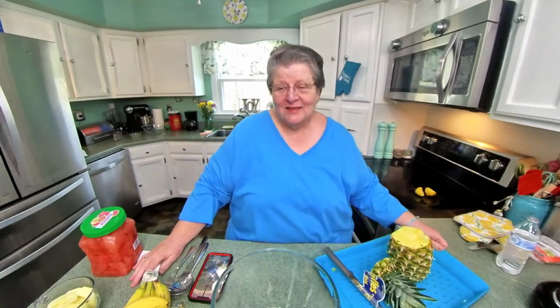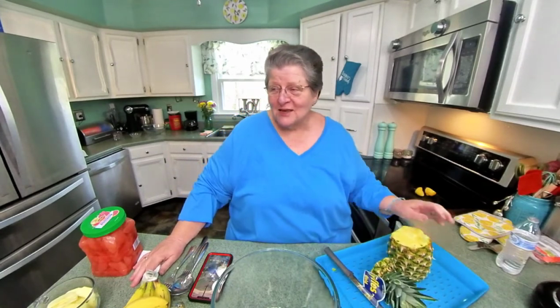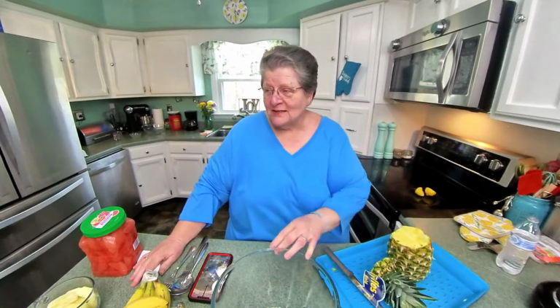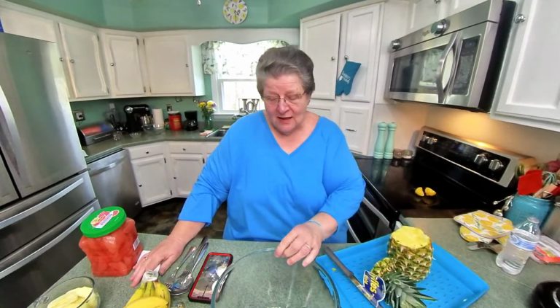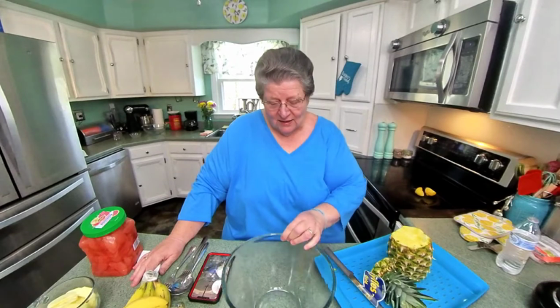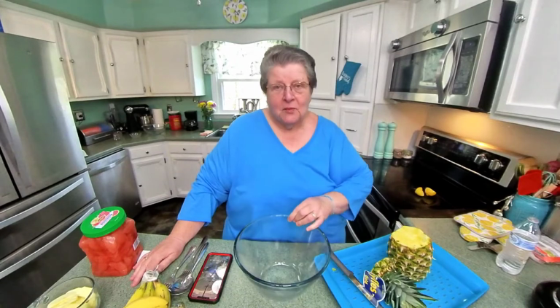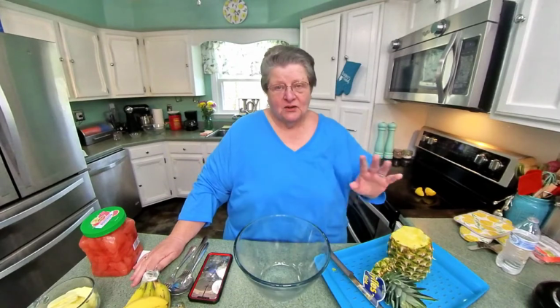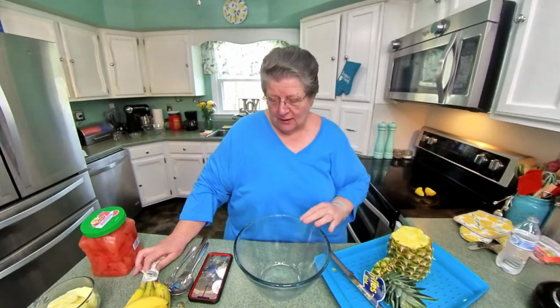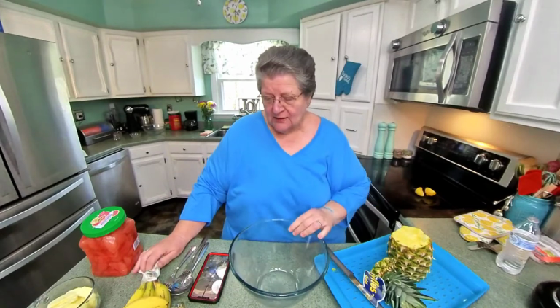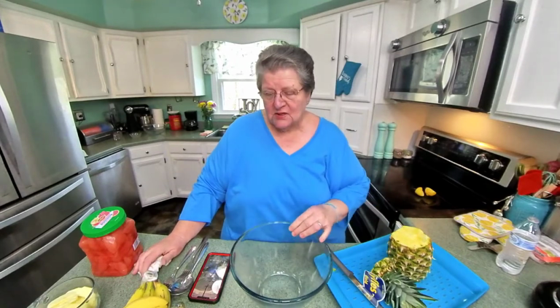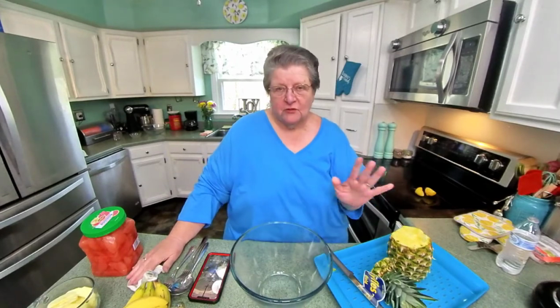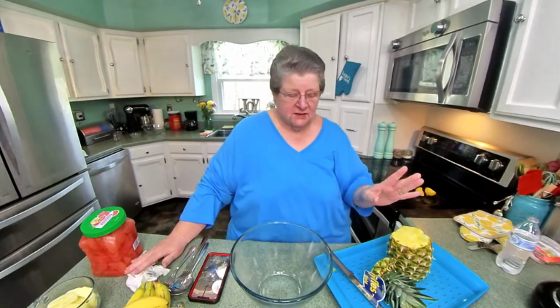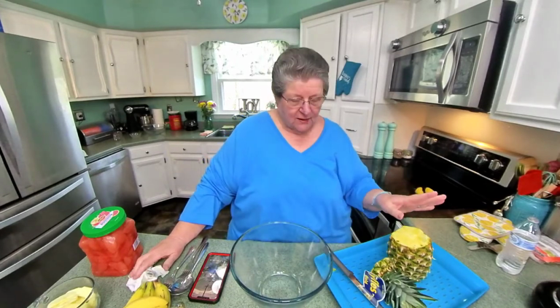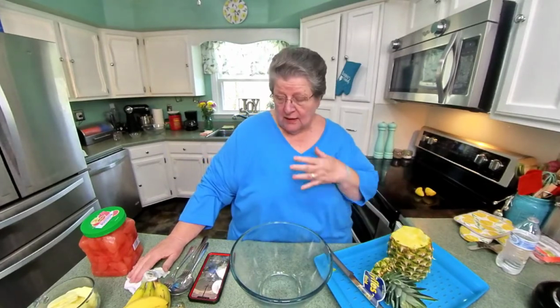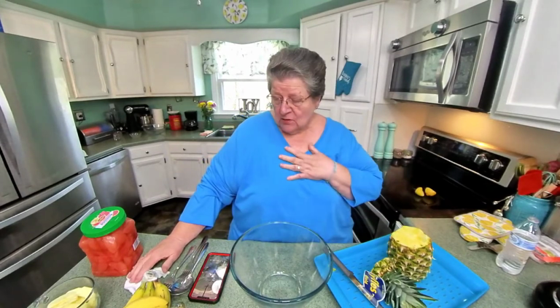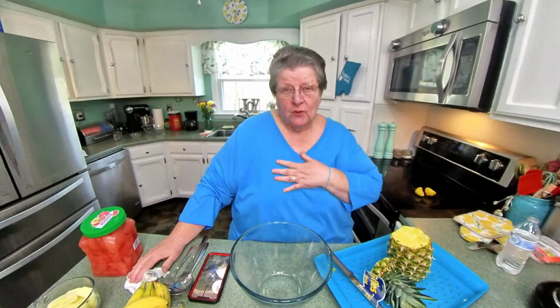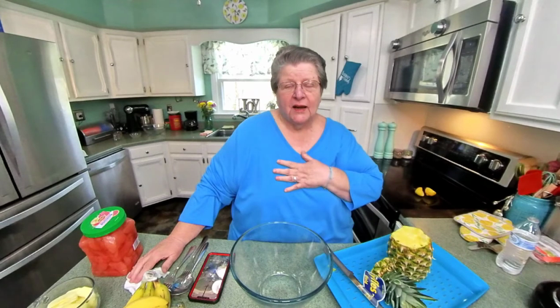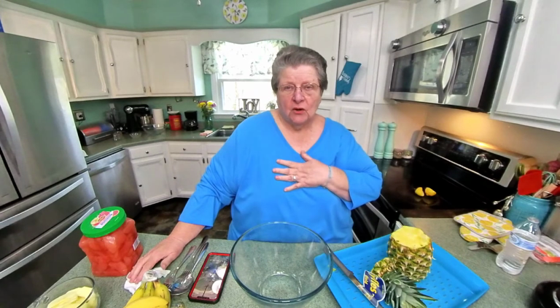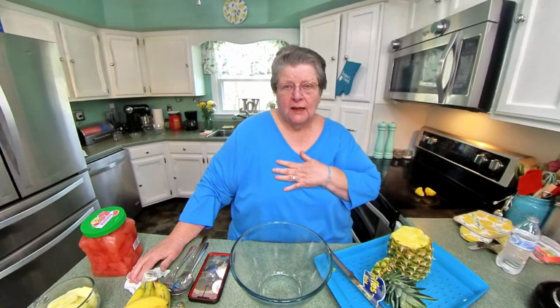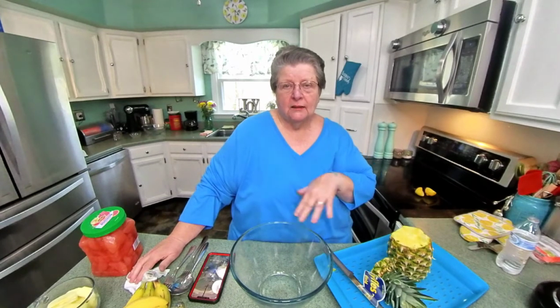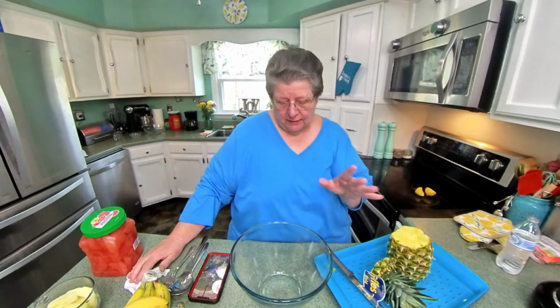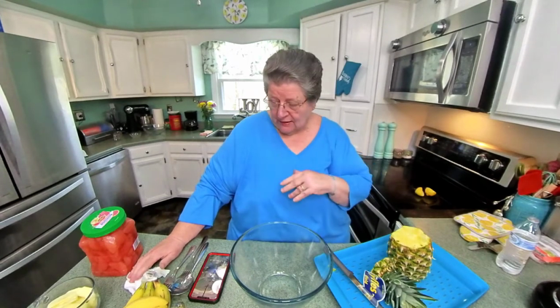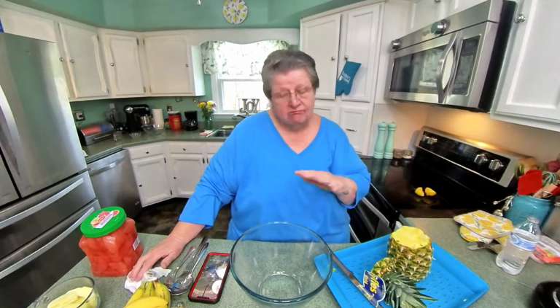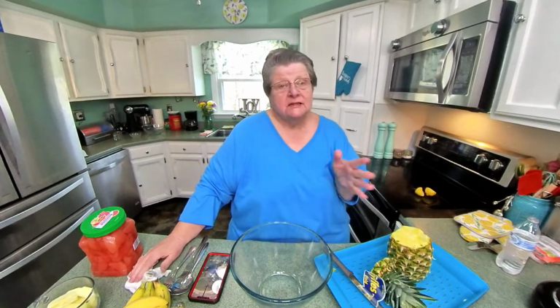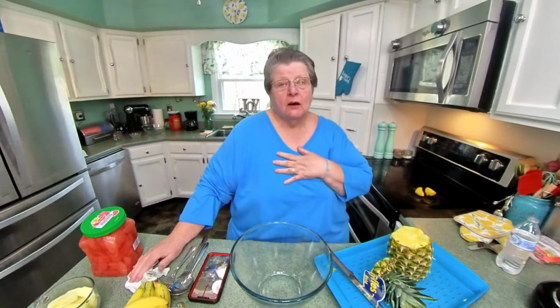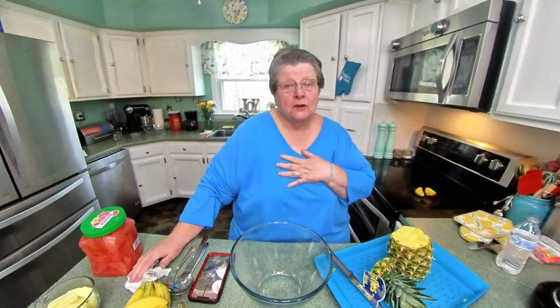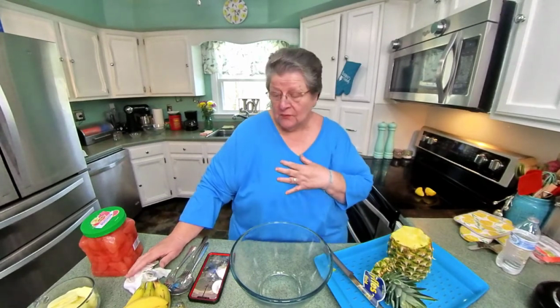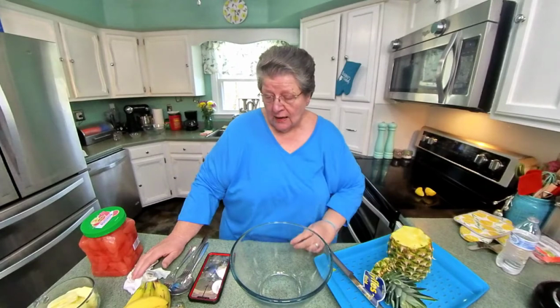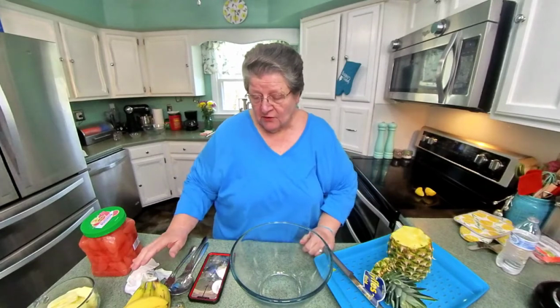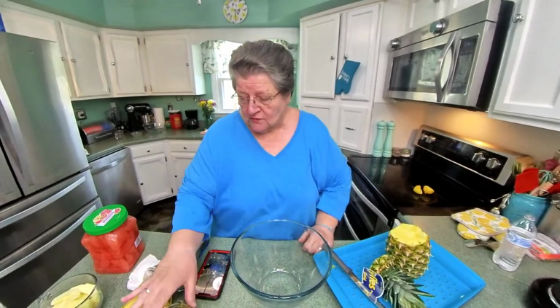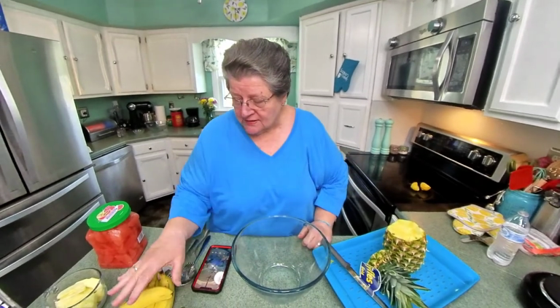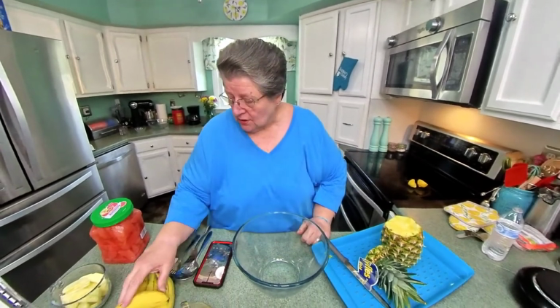This is so easy that anybody could do it, but we just wanted a fruit salad so bad today. And so I thought, well, I'll go ahead and make it. And it's very, of course, very easy as you know.